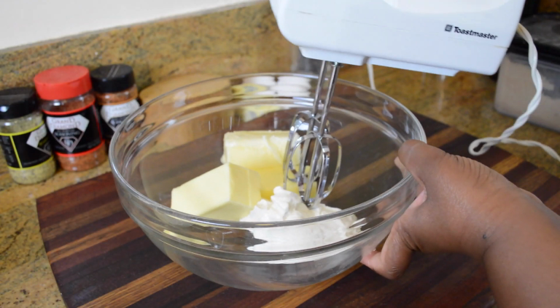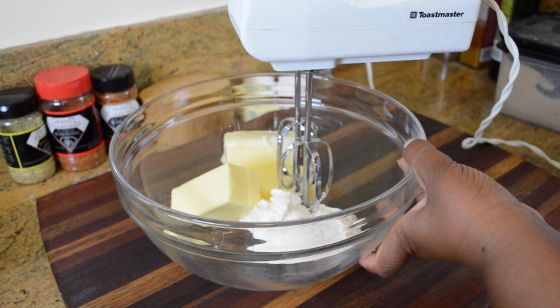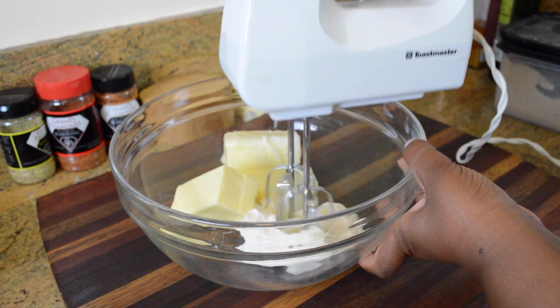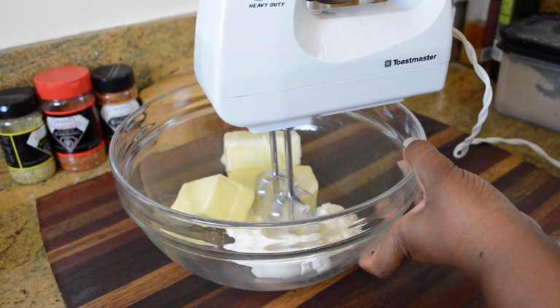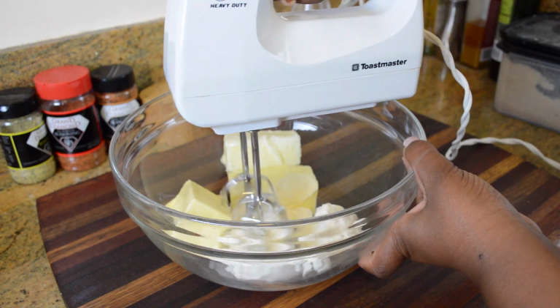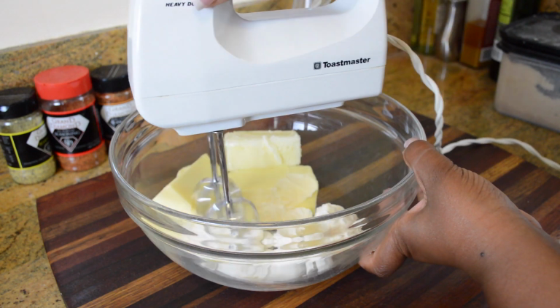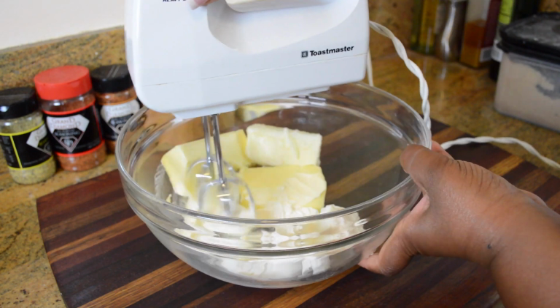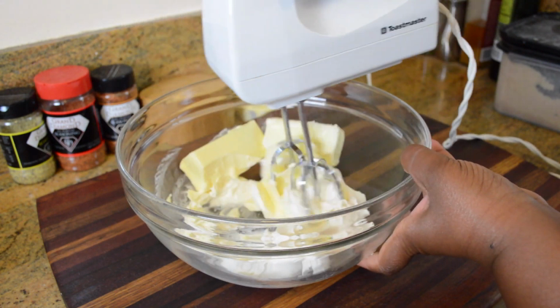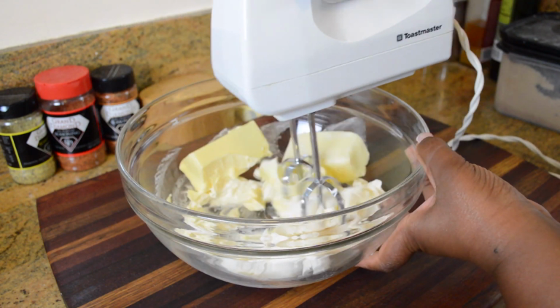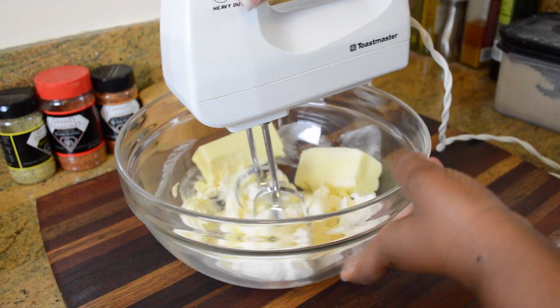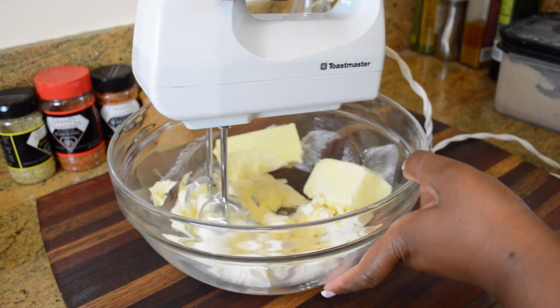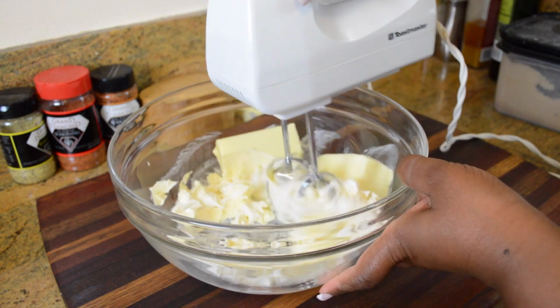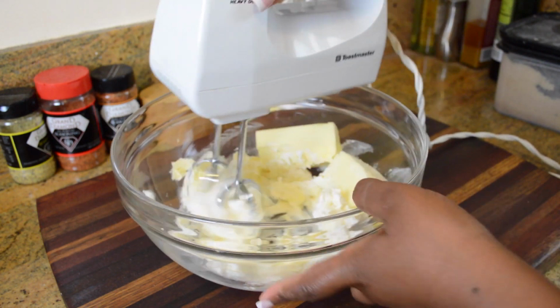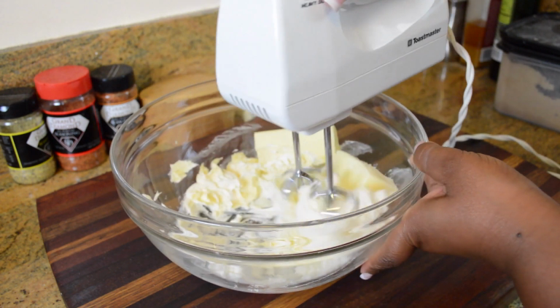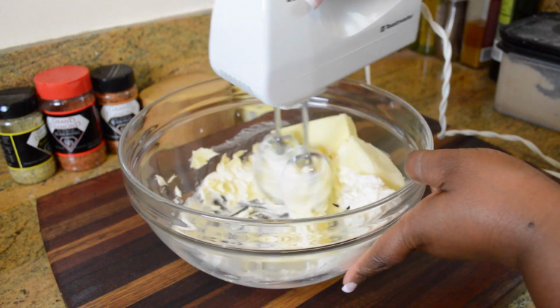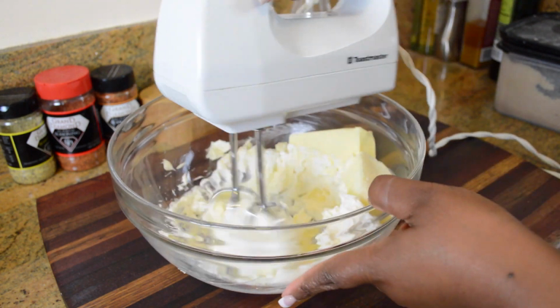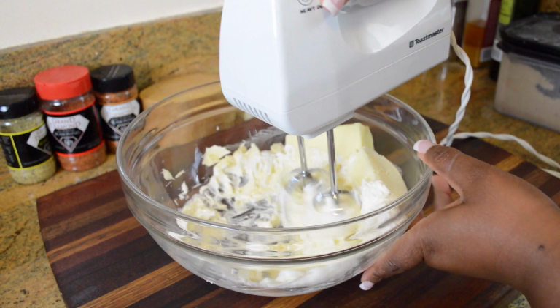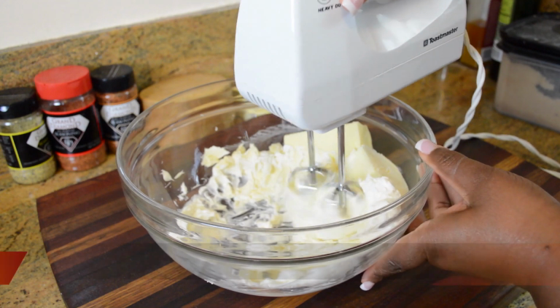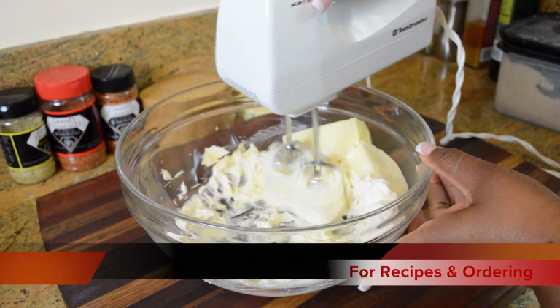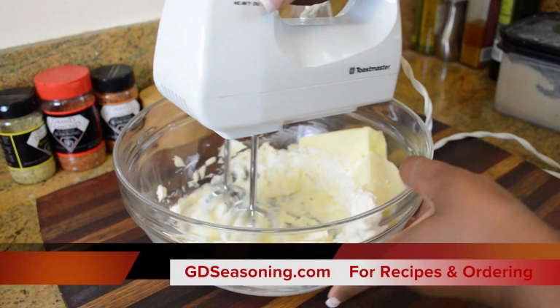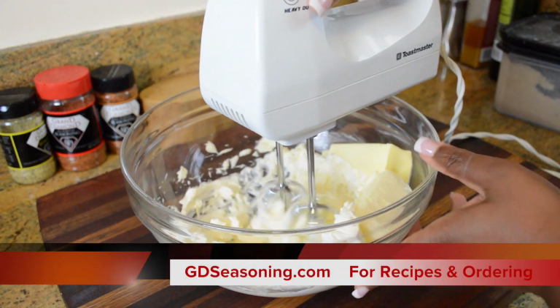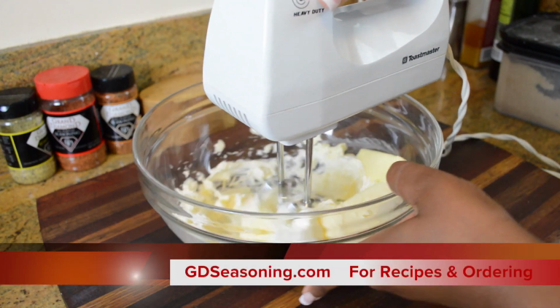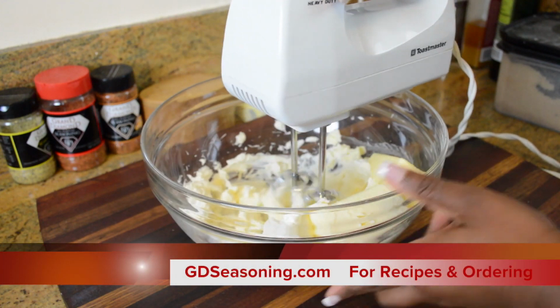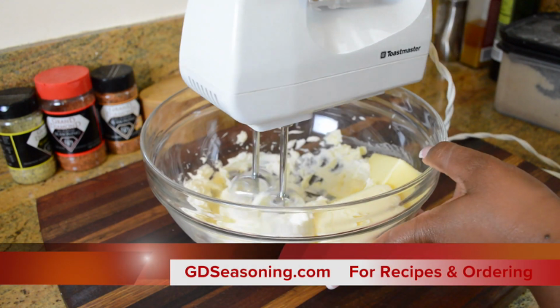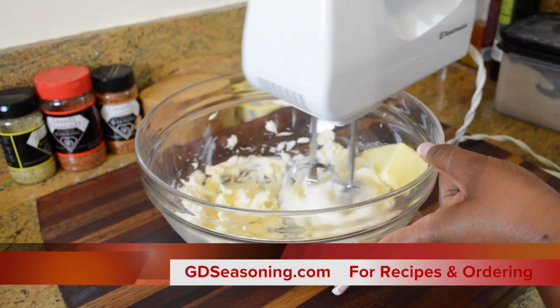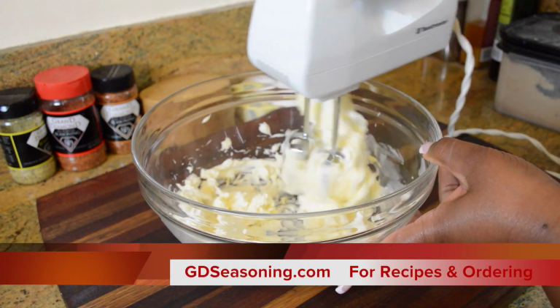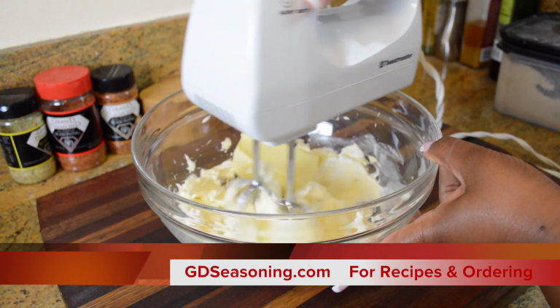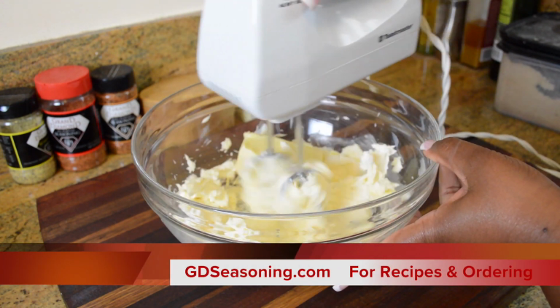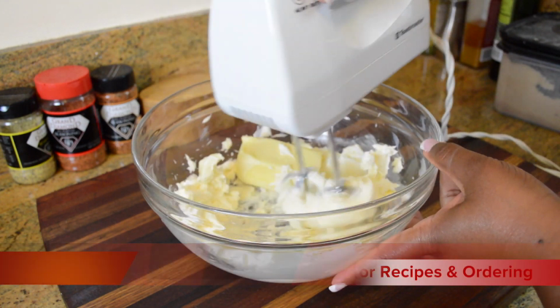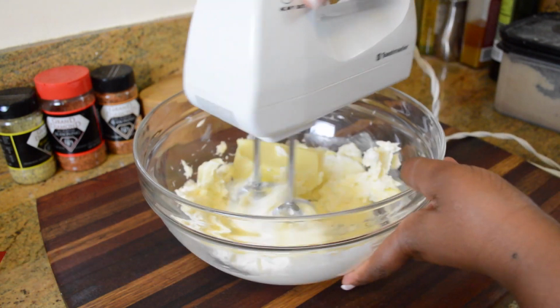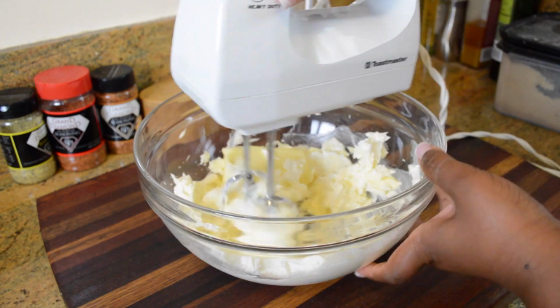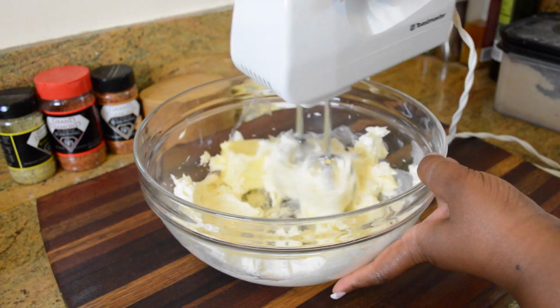We're going to start by blending one and a half cups of butter and our cream cheese together. Please remember to use the recipe when you're making this cake — it can be found at GDseasoning.com. The link will be in the description below the video.